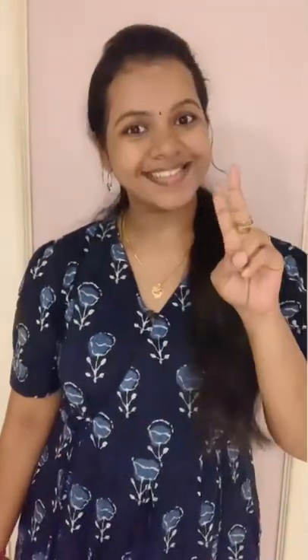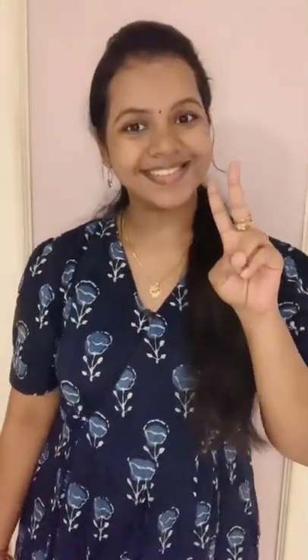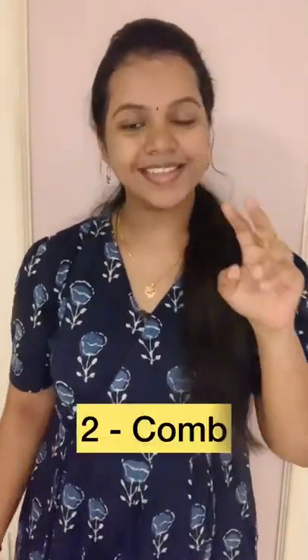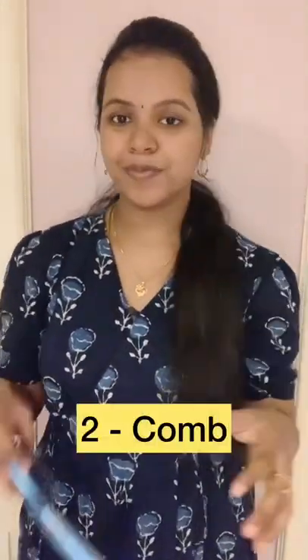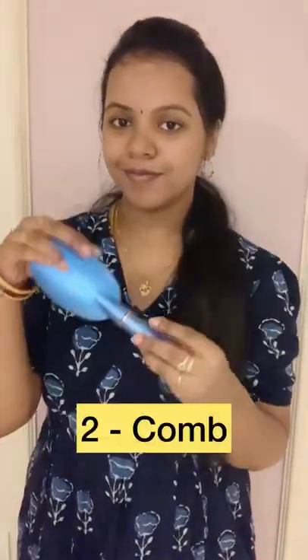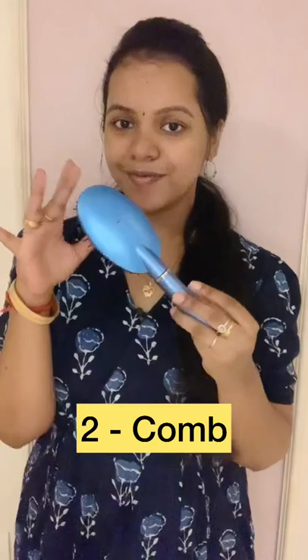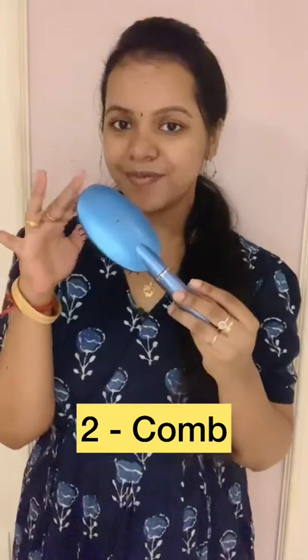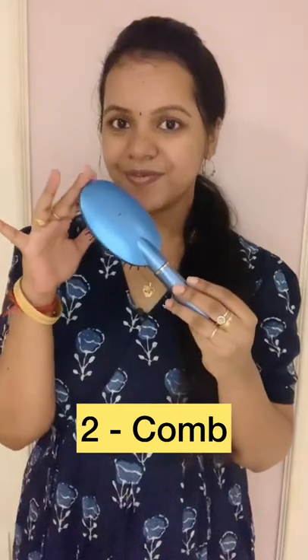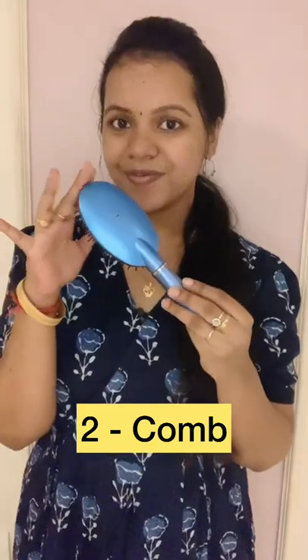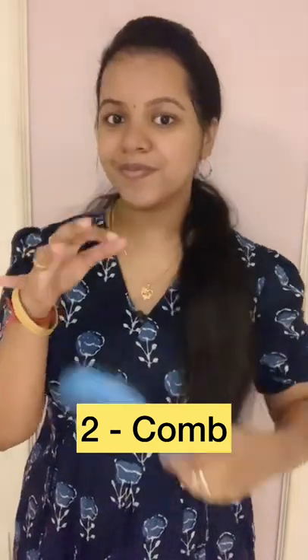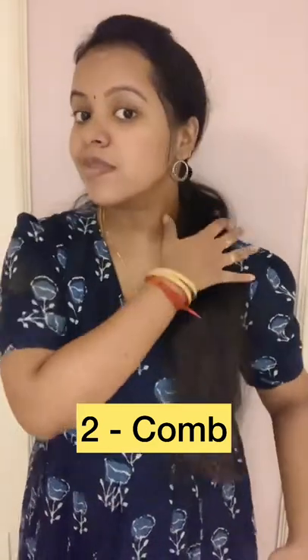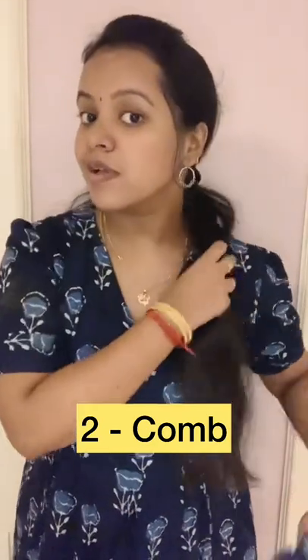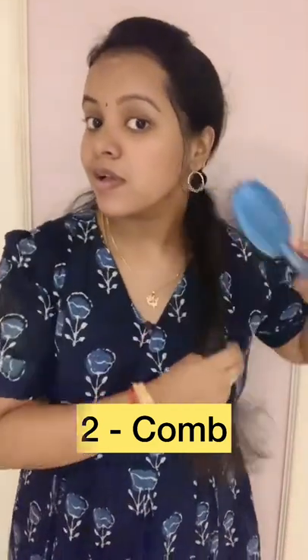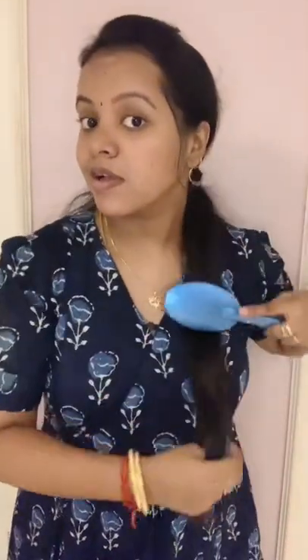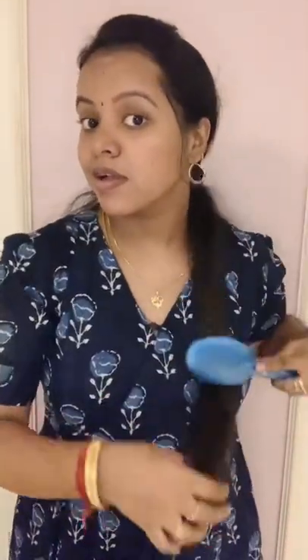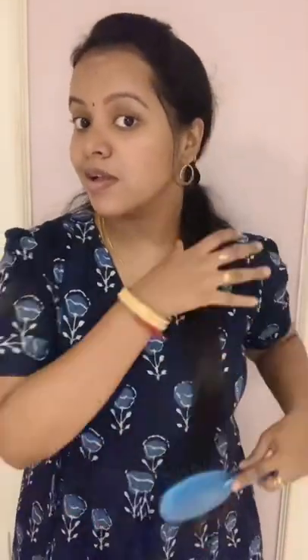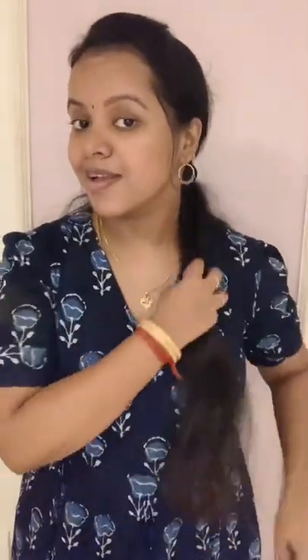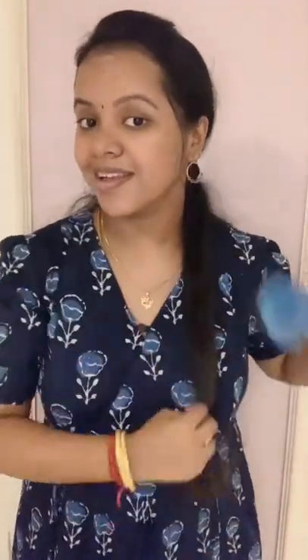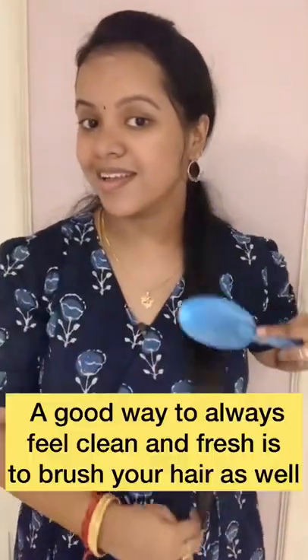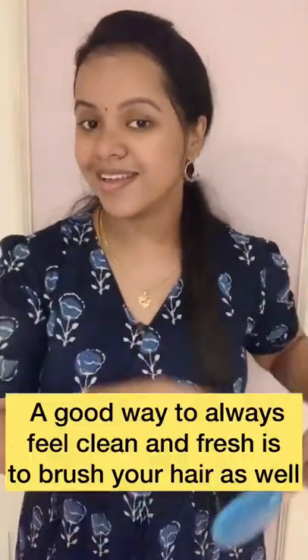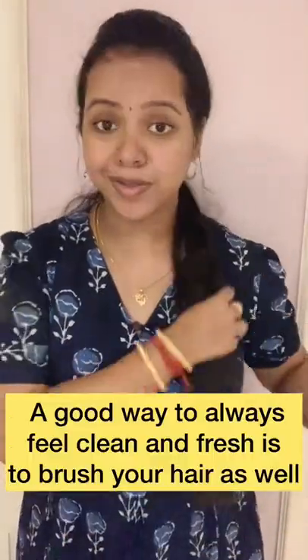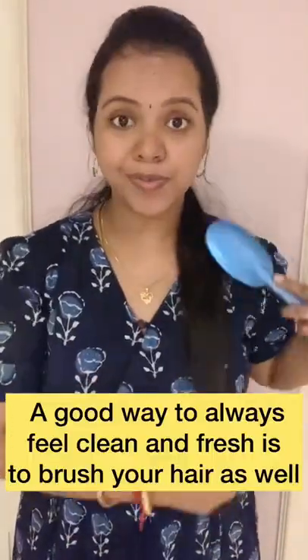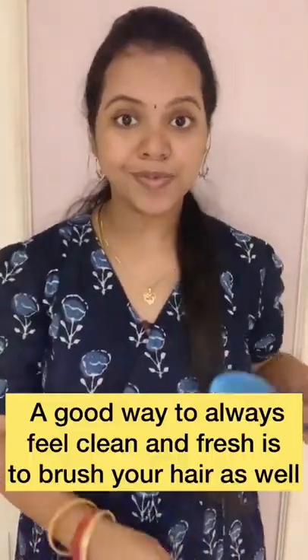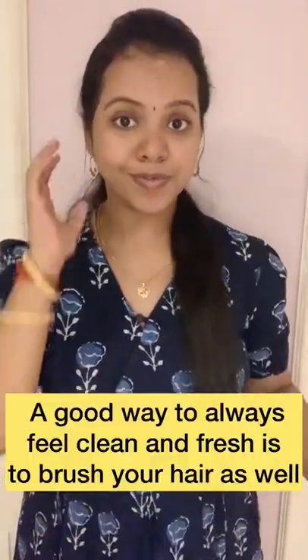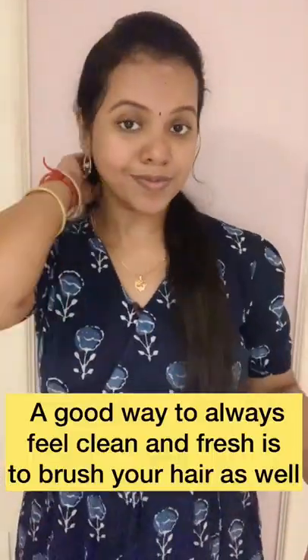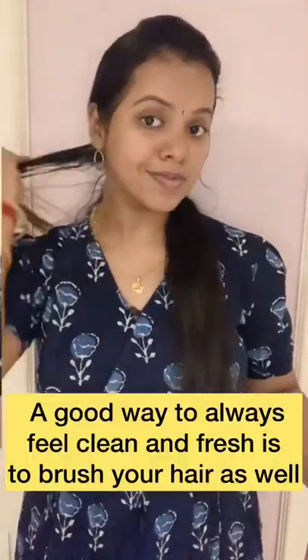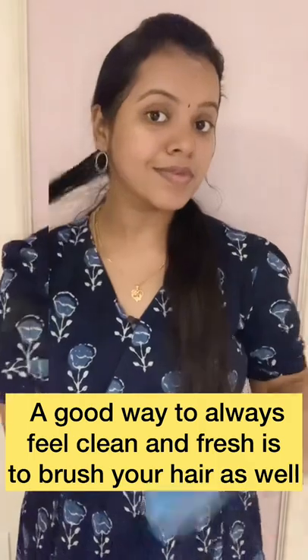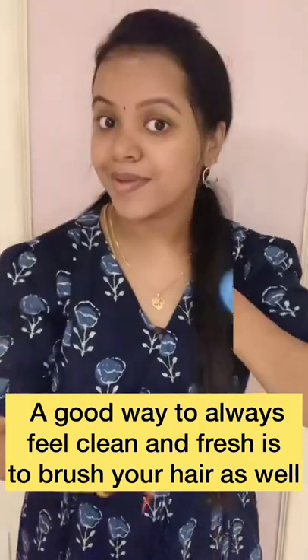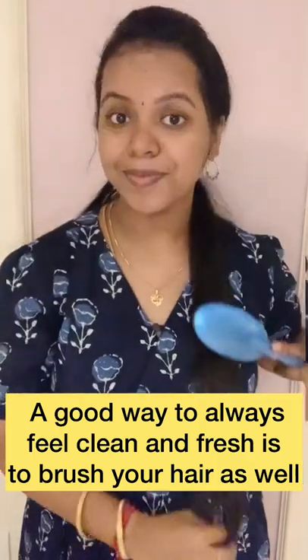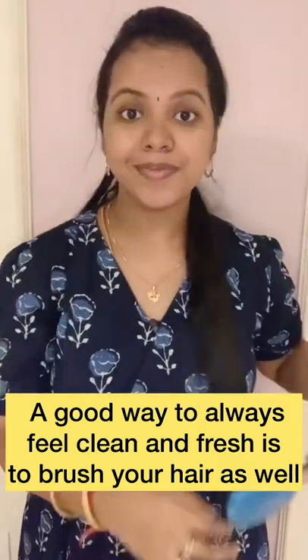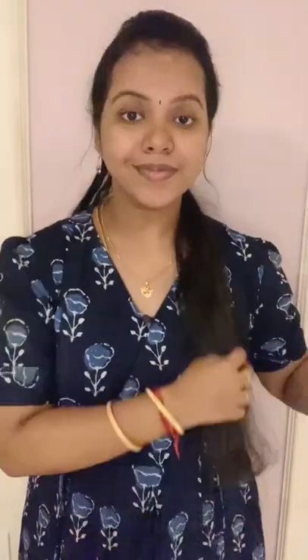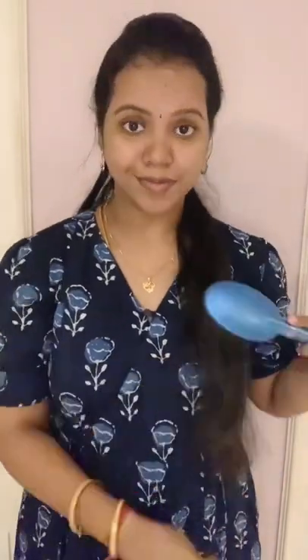Second one is a comb. If you travel a long time, you'll have a little bit of hair, so you'll want to have a comb in your handbag.